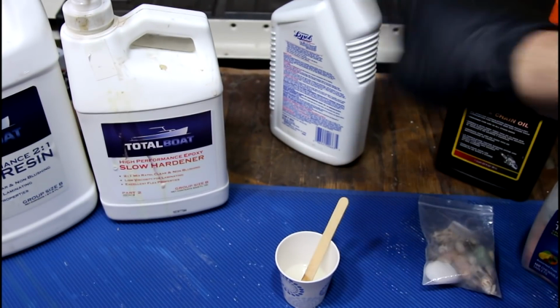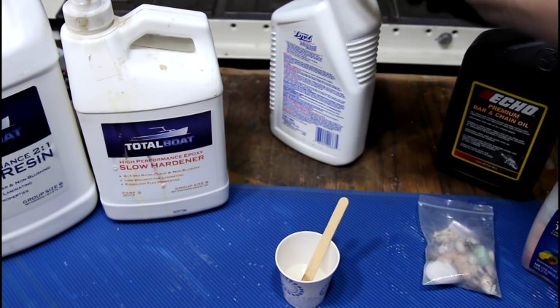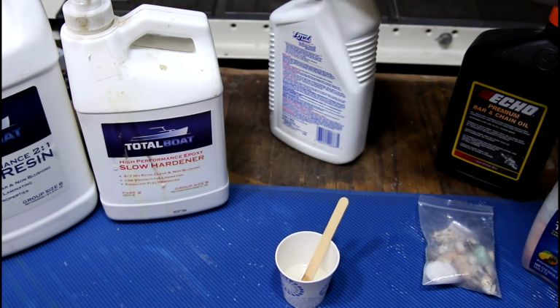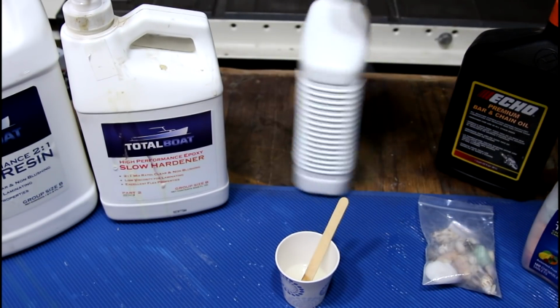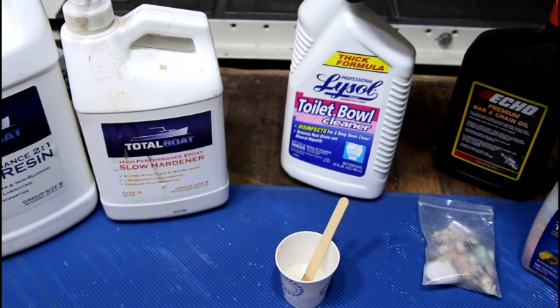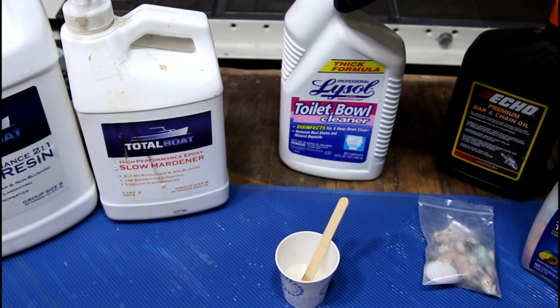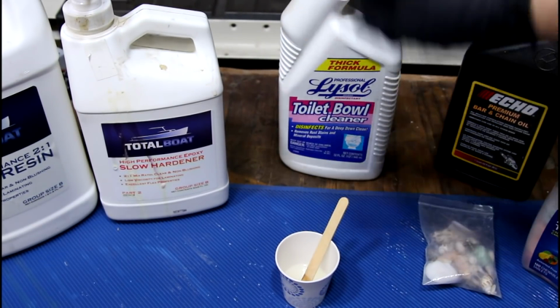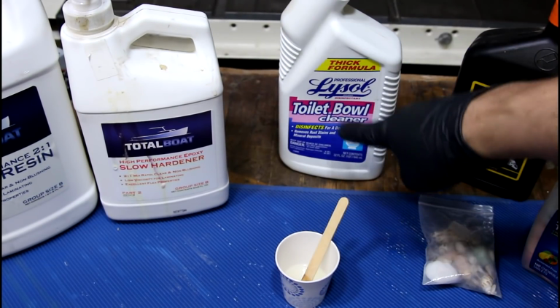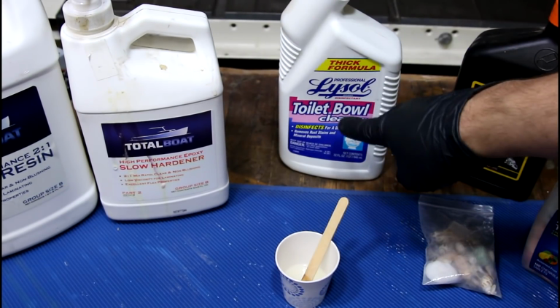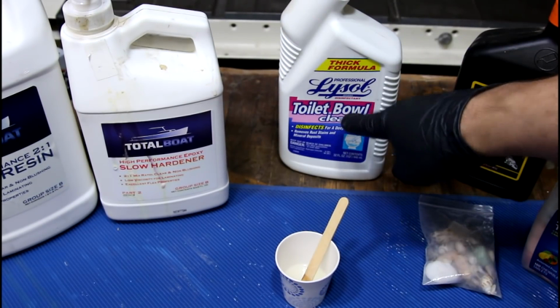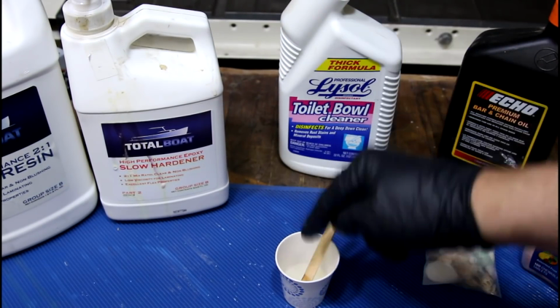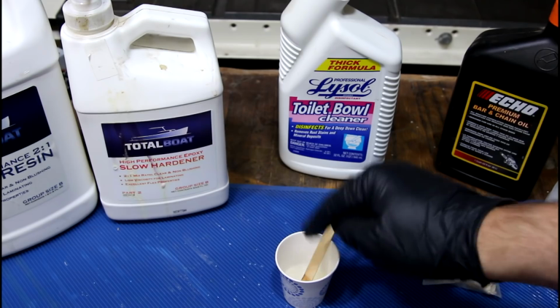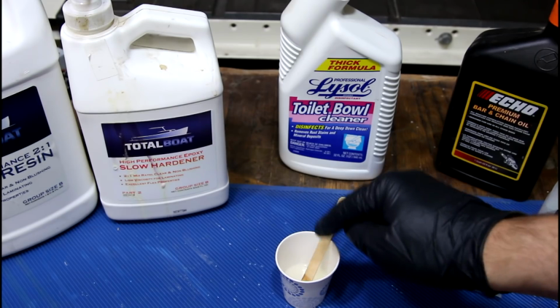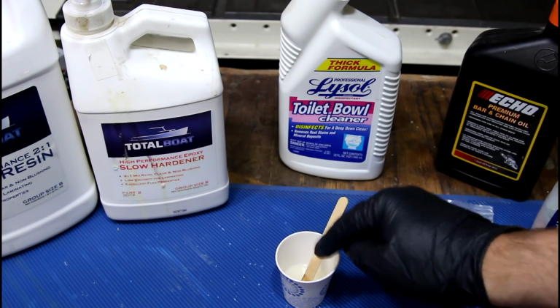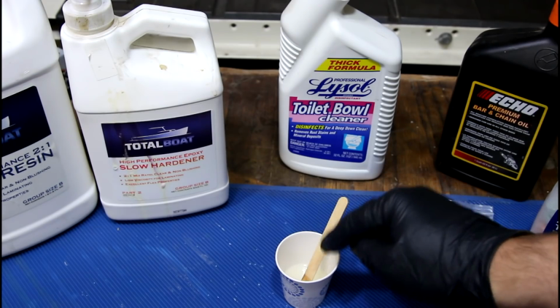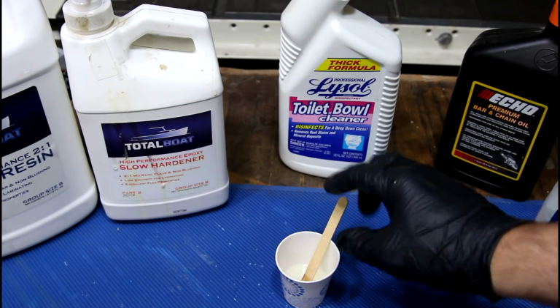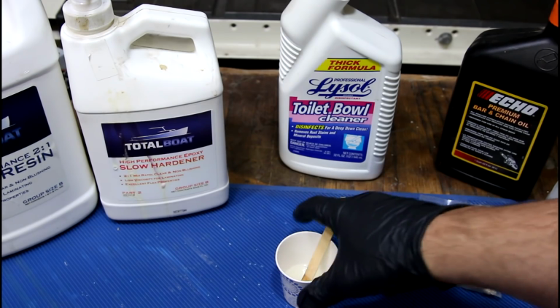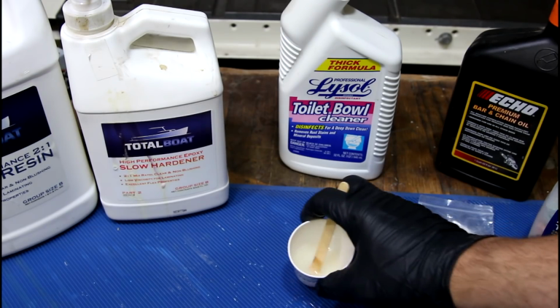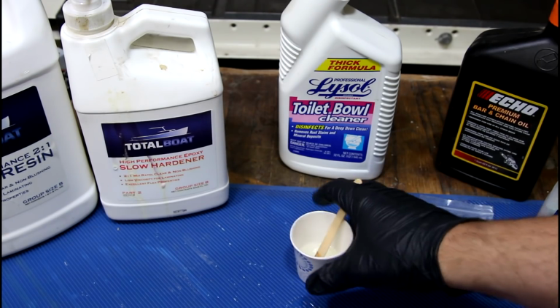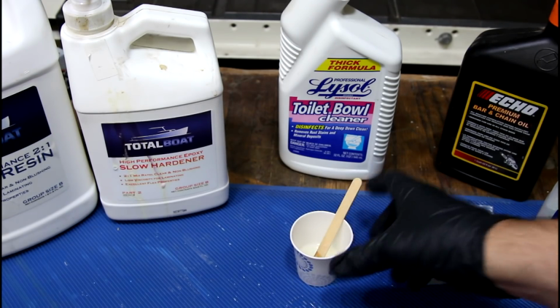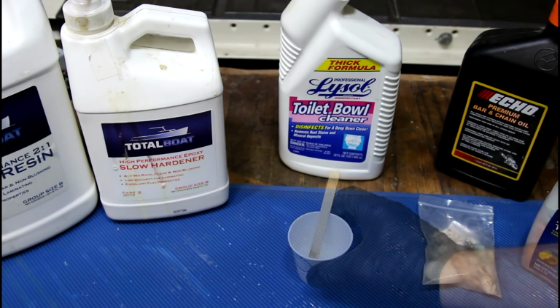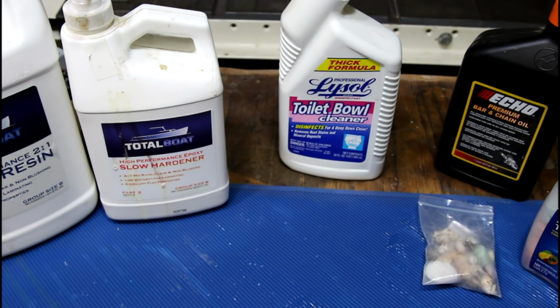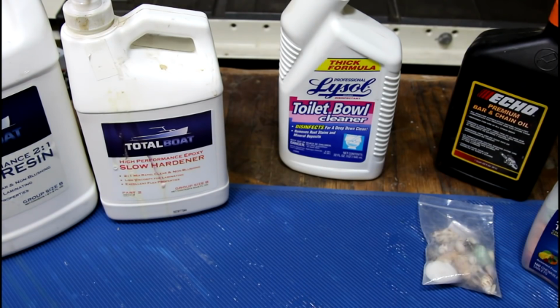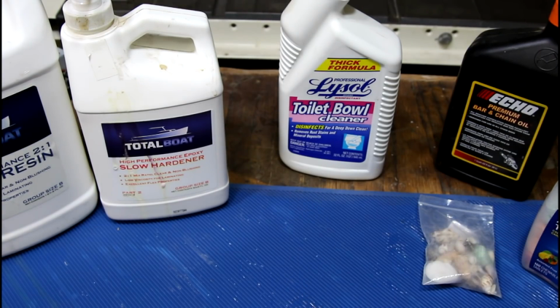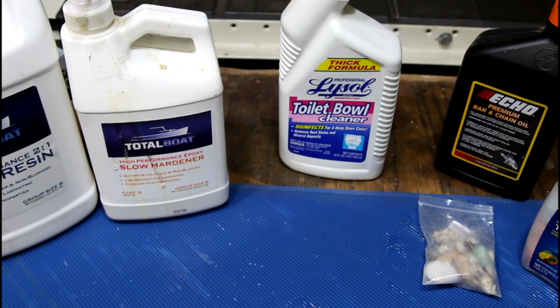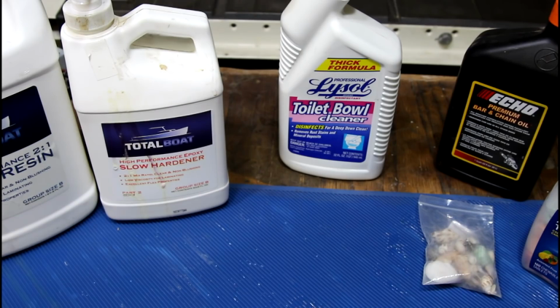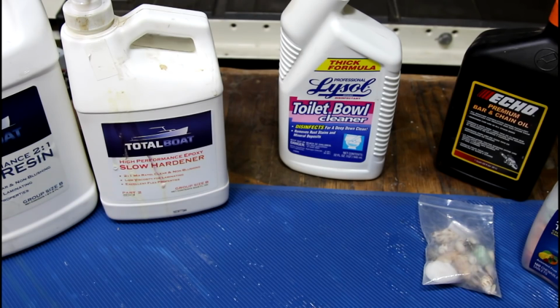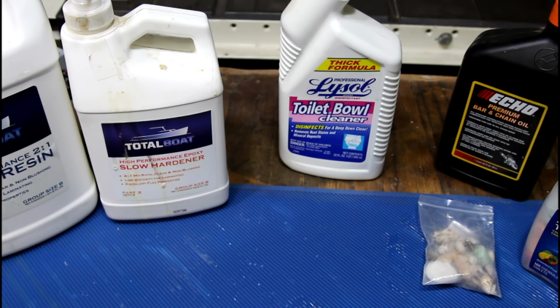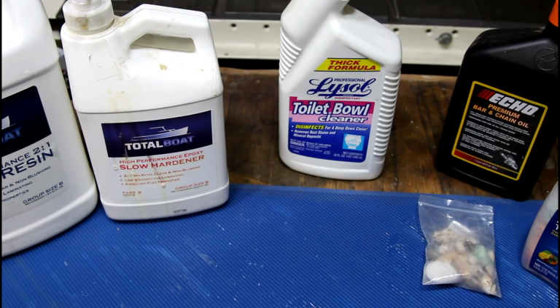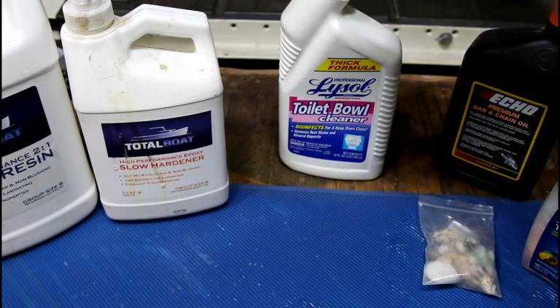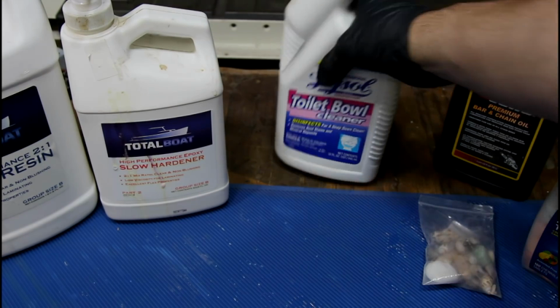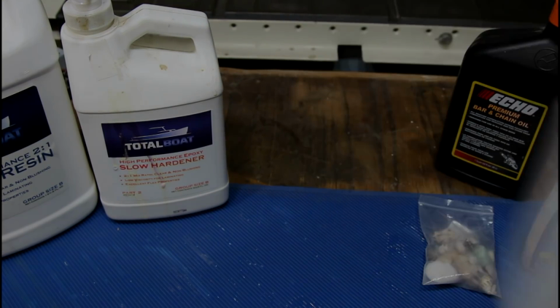Bad toilet bowl cleaner — whatever chemical is in this reacts very poorly with this. Toilet bowl cleaner, you're out. Bad.